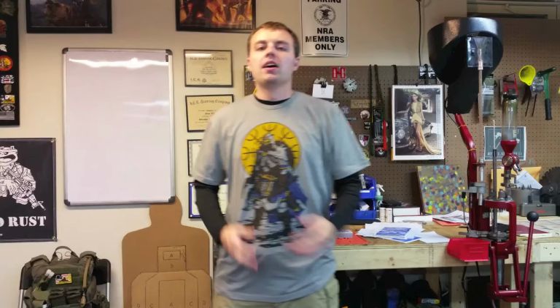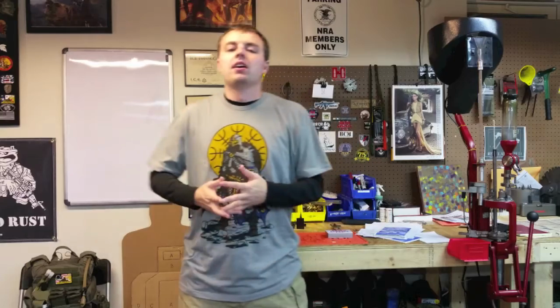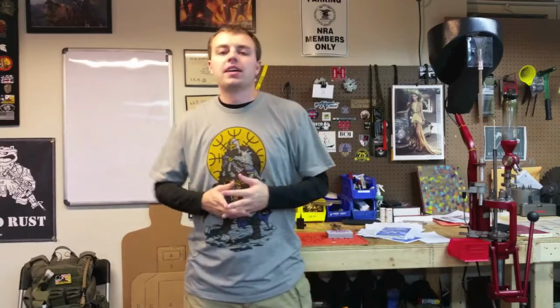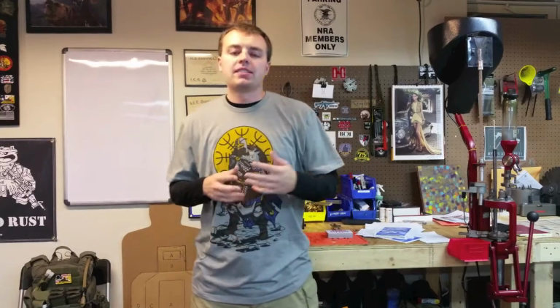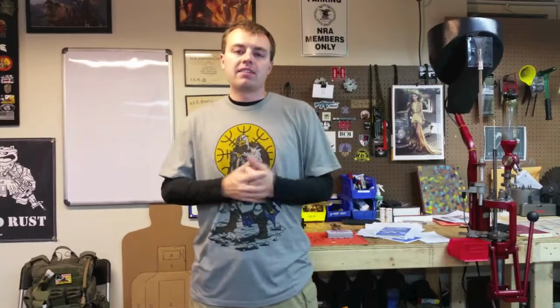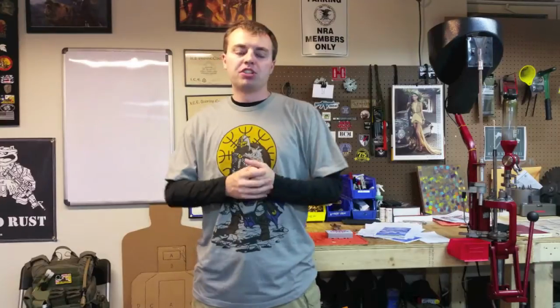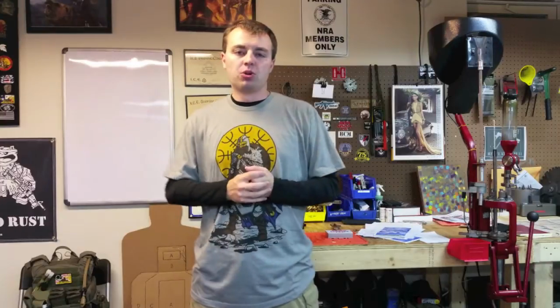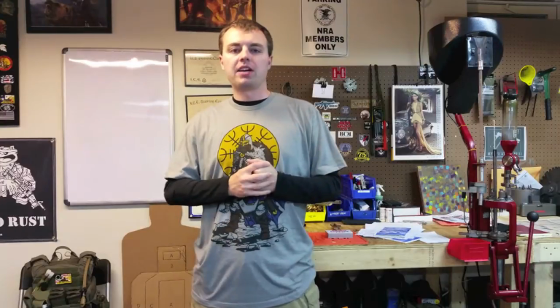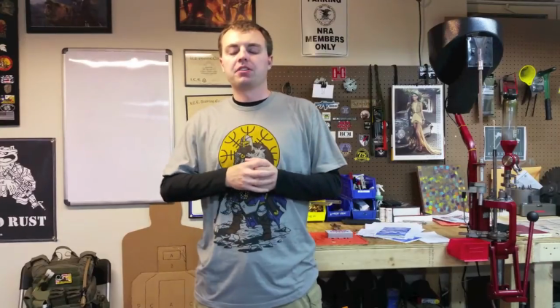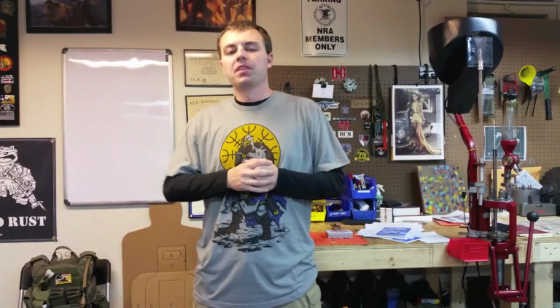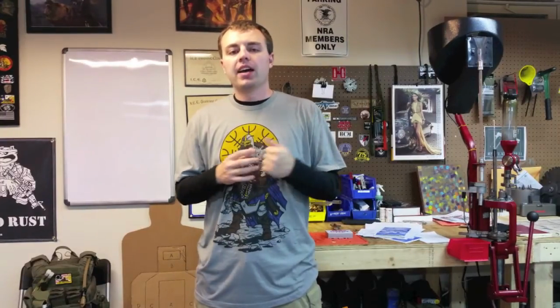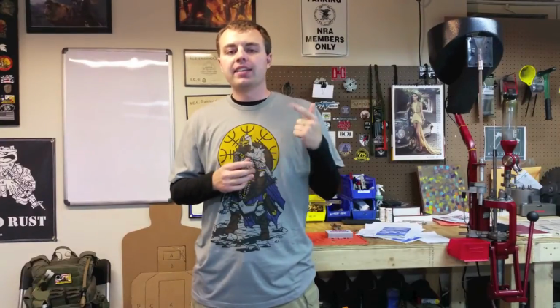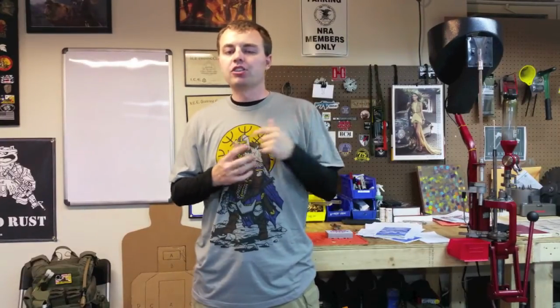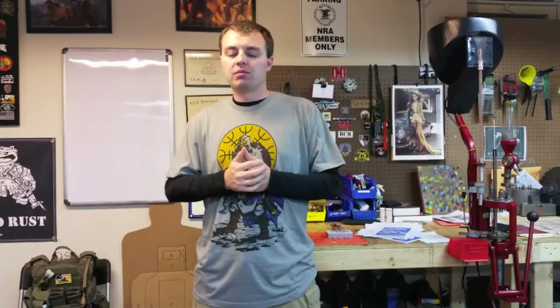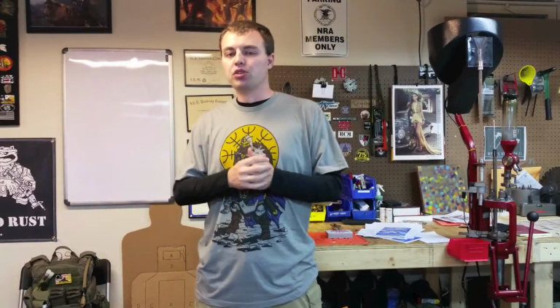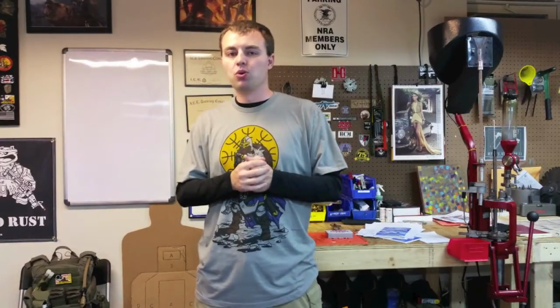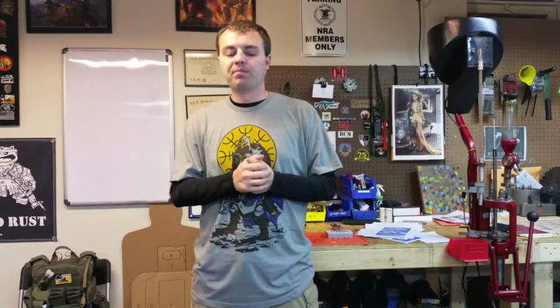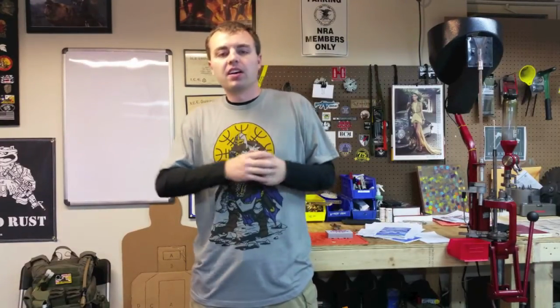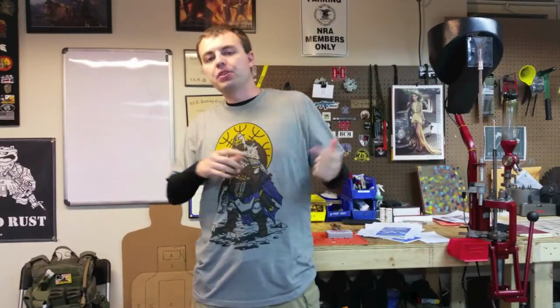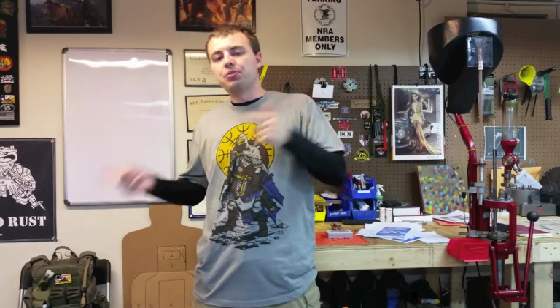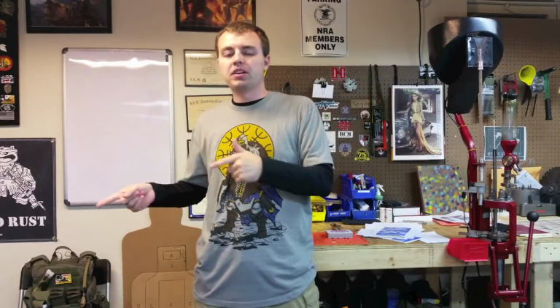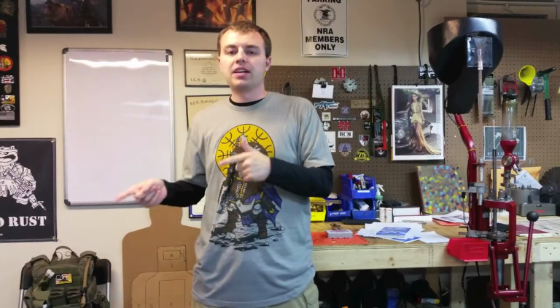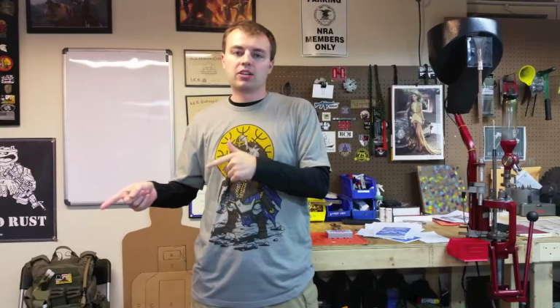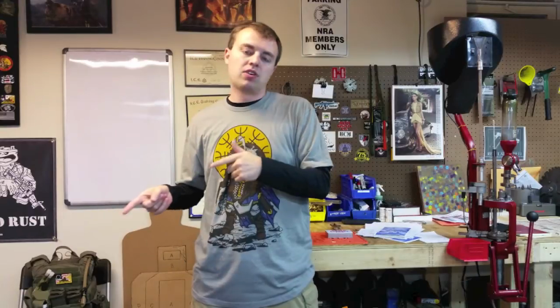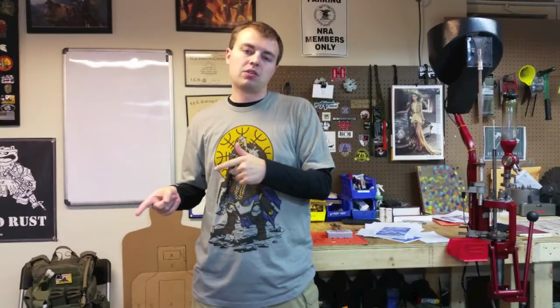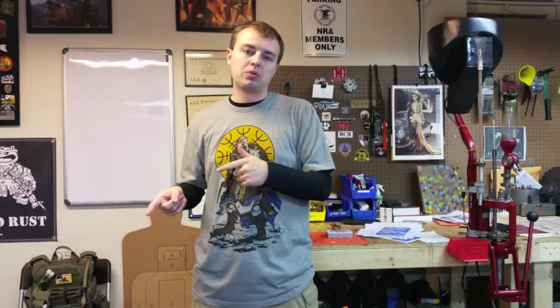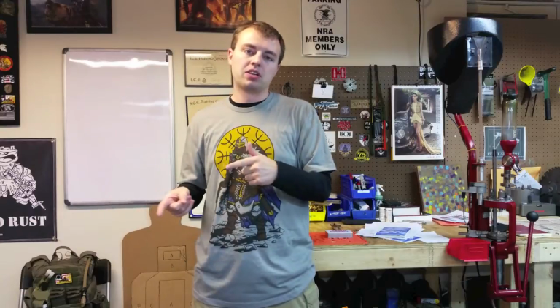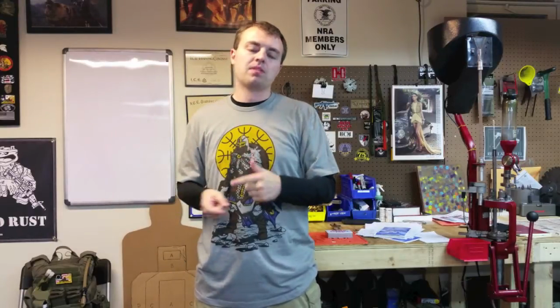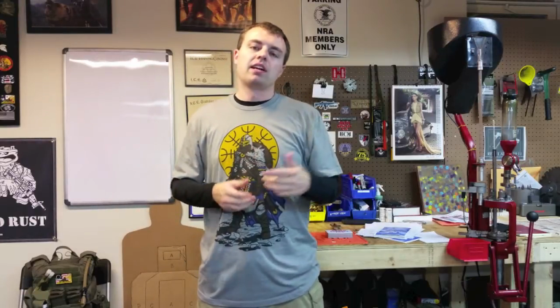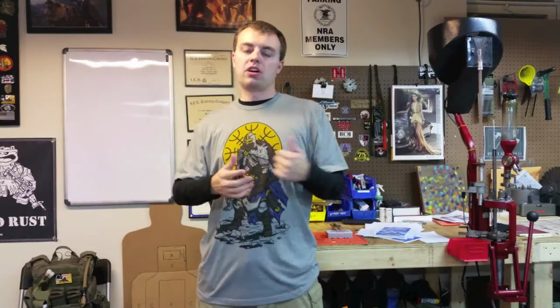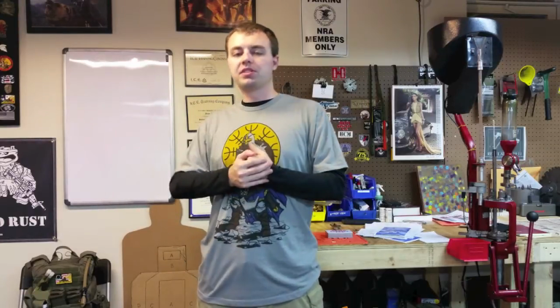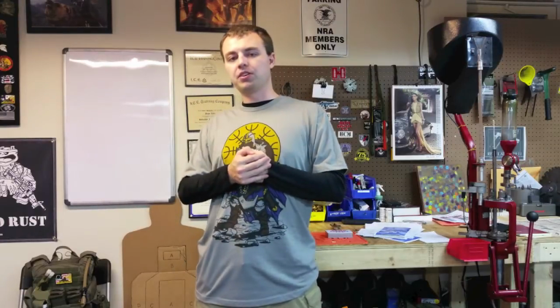Hey guys, it's Adam from Shield and Sword Academy here. Today I can show you guys something pretty cool. I went to a 3-Gun event in Garrettsville, Ohio a couple weeks ago, and I was talking with Gary Quisenberry.